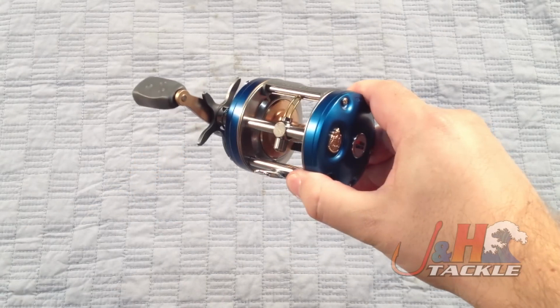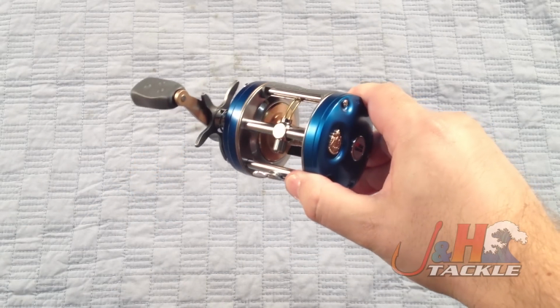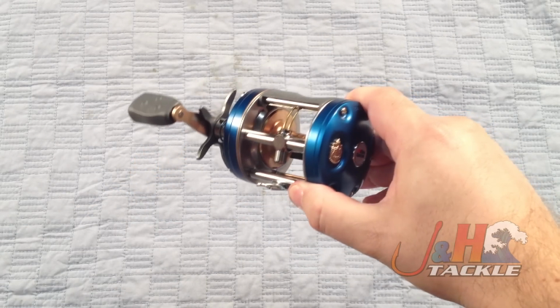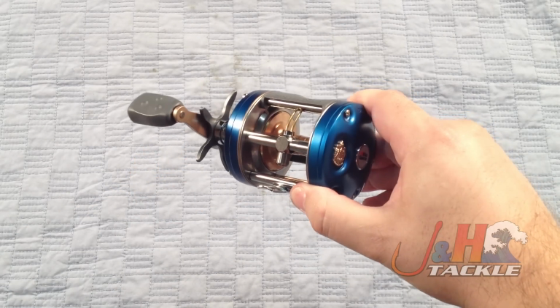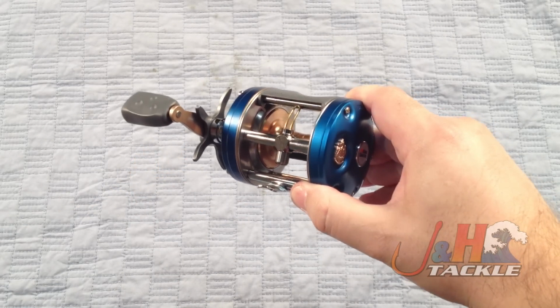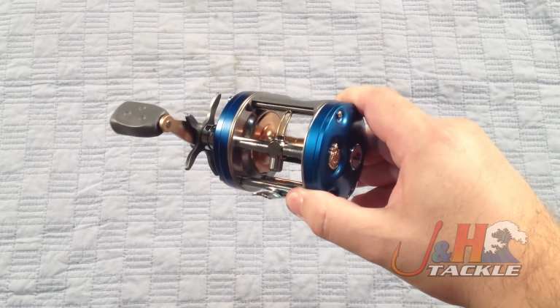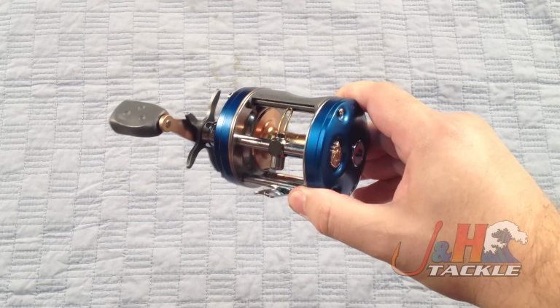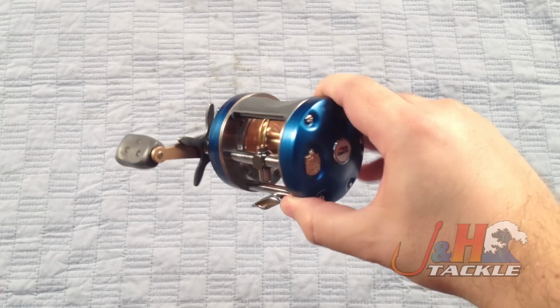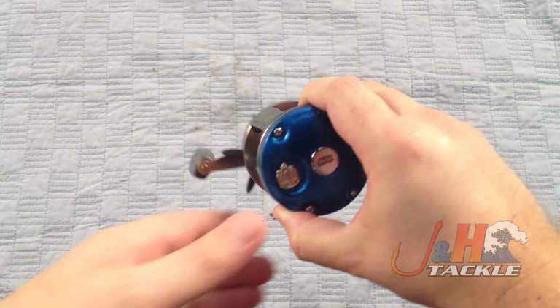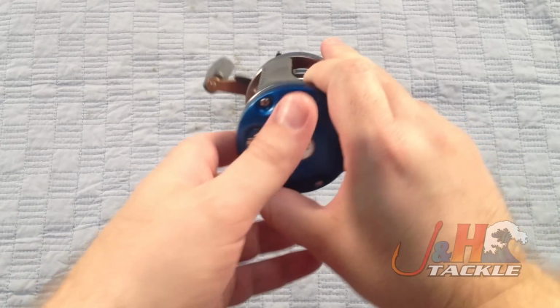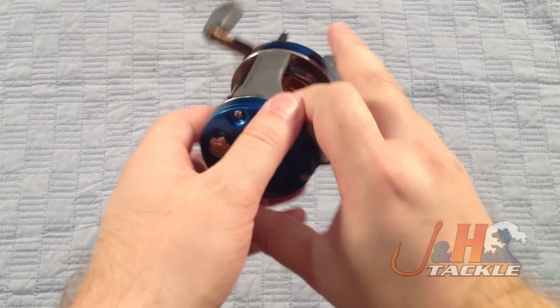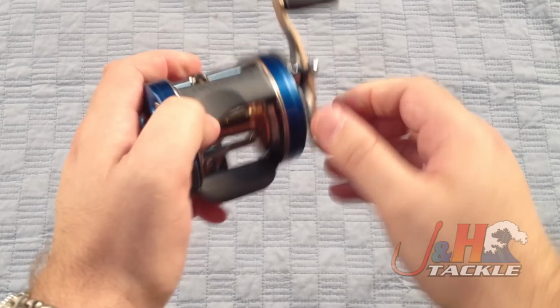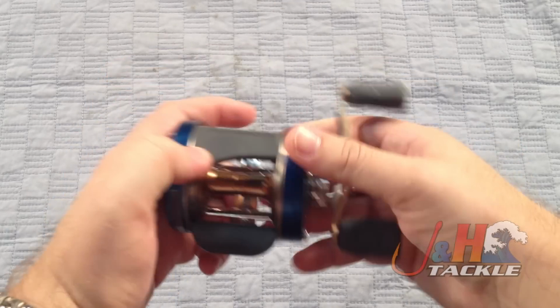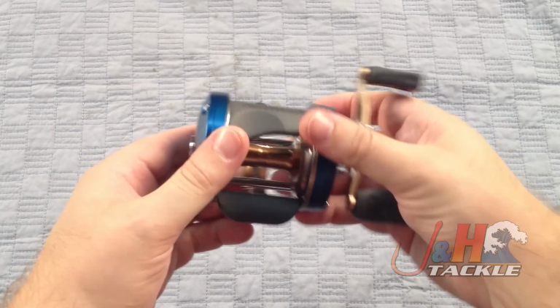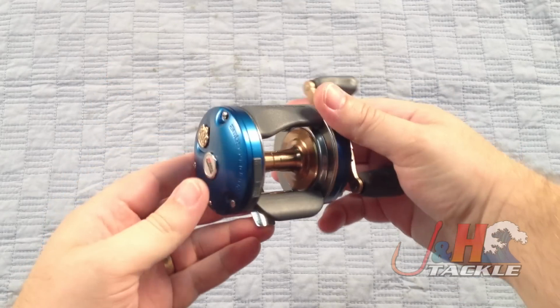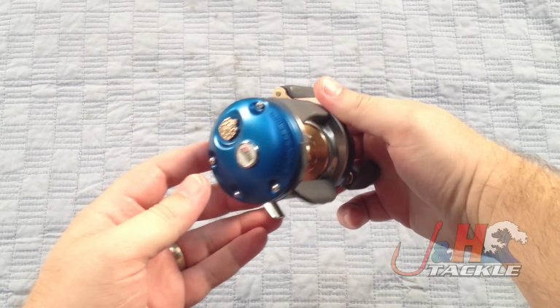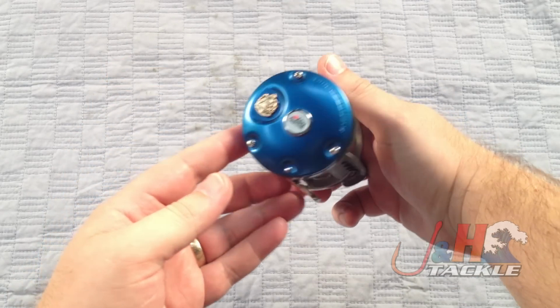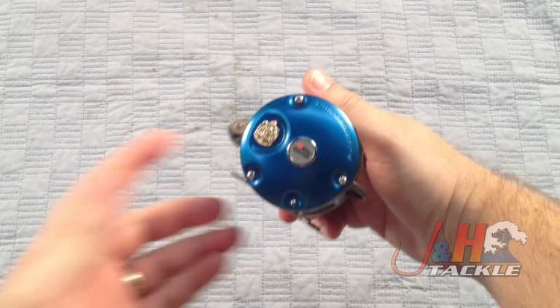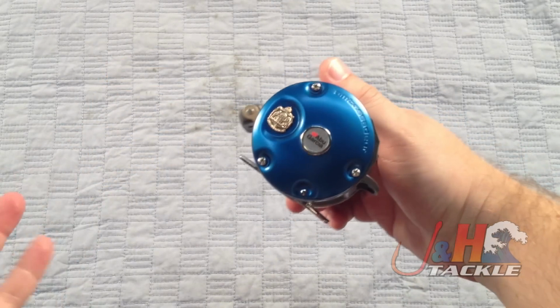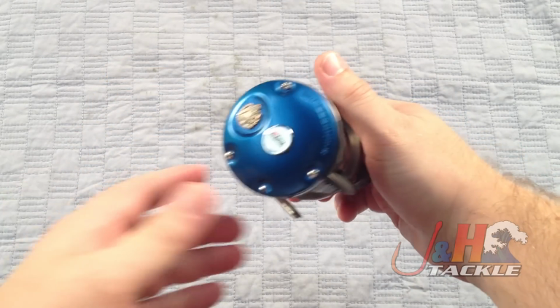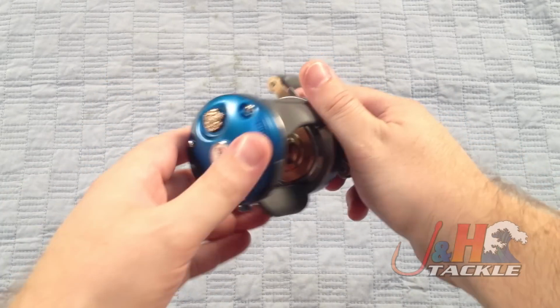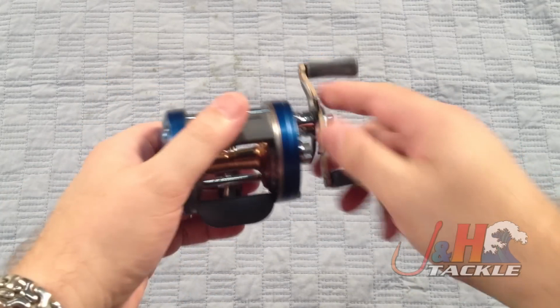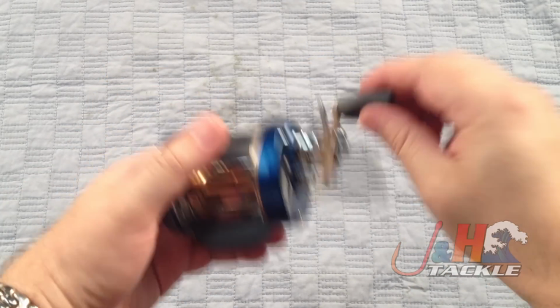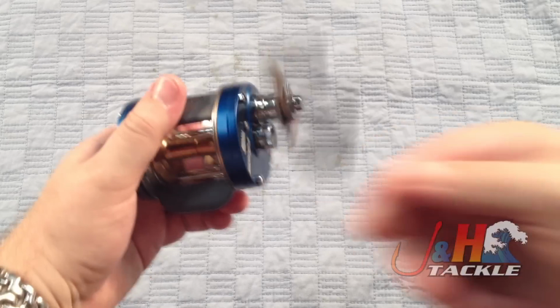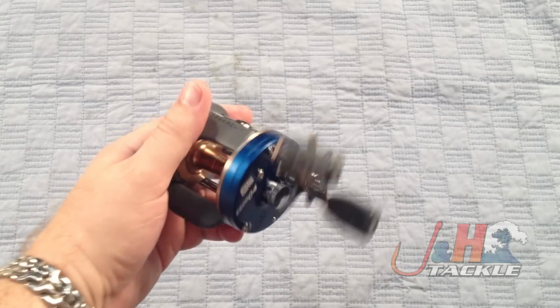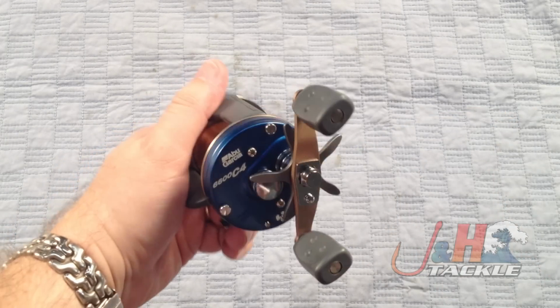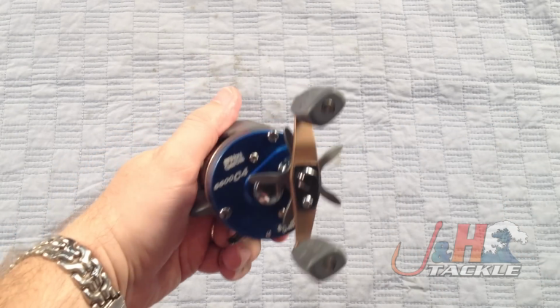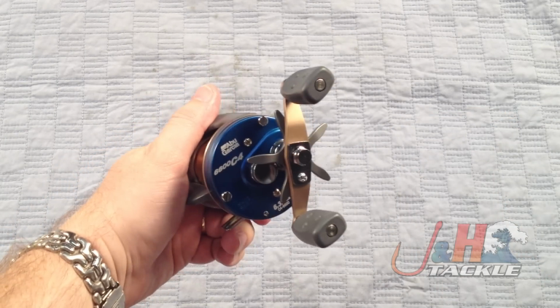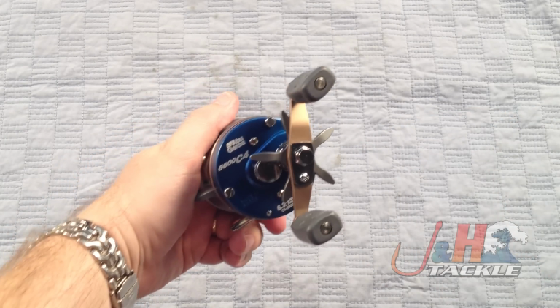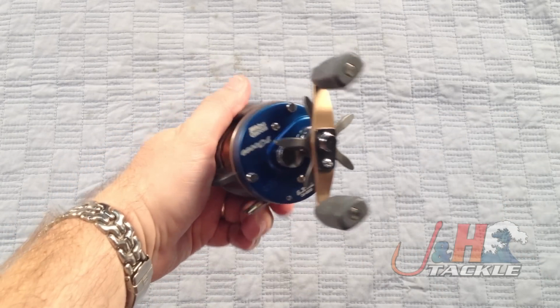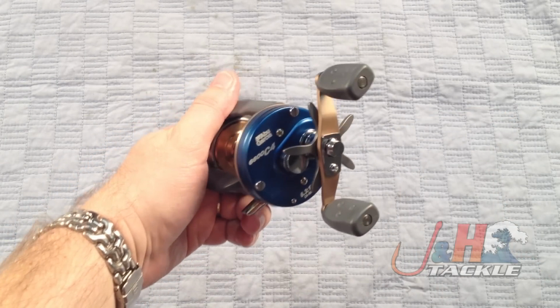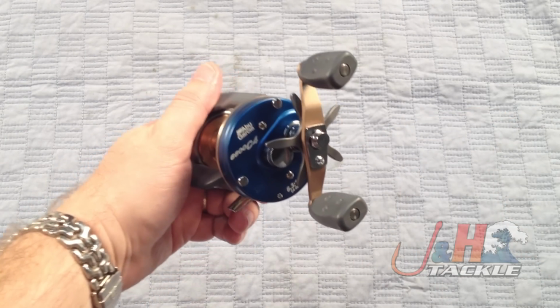They've got the built-in six-pin centrifugal brakes. They really are great for casting, great for bottom fishing, great for freshwater, saltwater, anything — they're really versatile. It's a great reel to have in your arsenal.